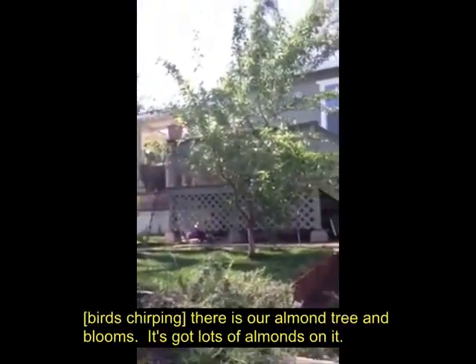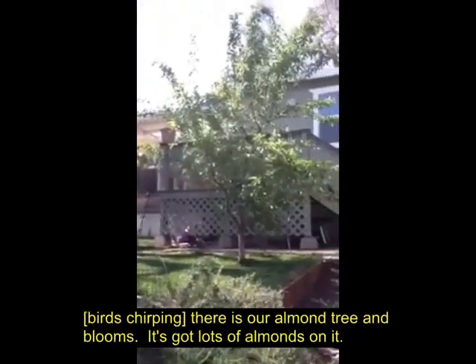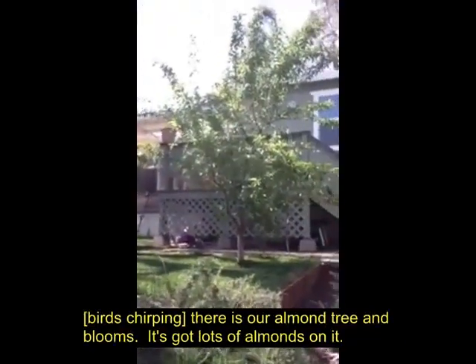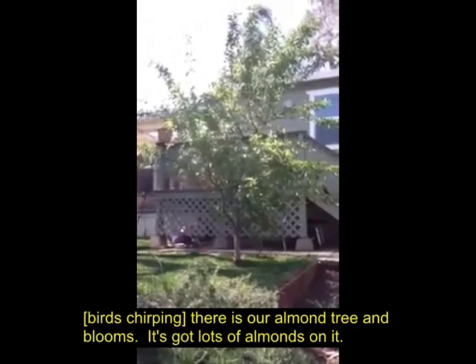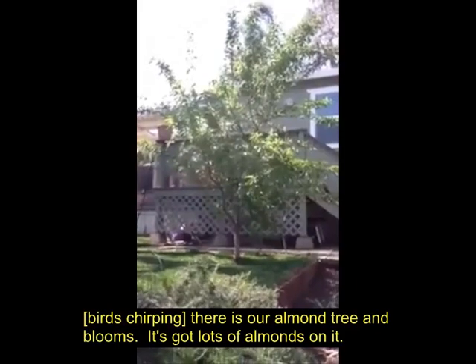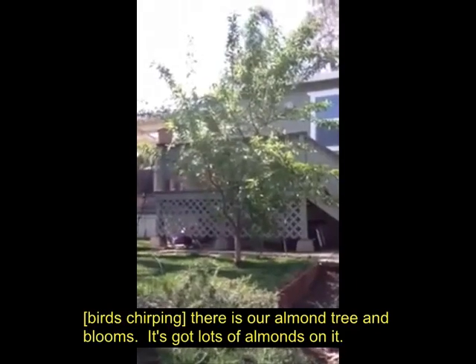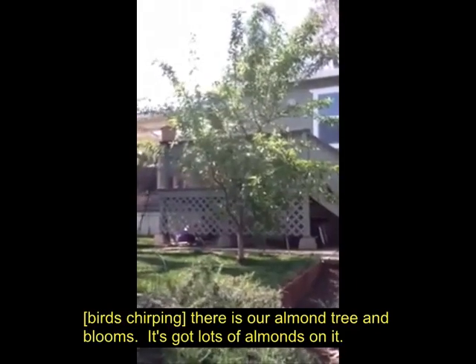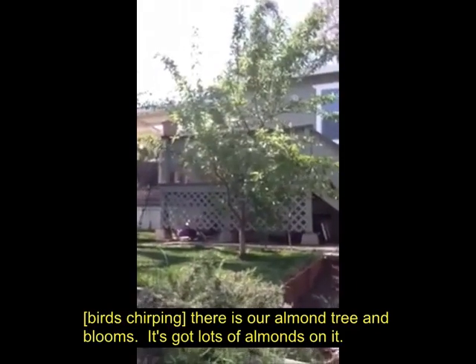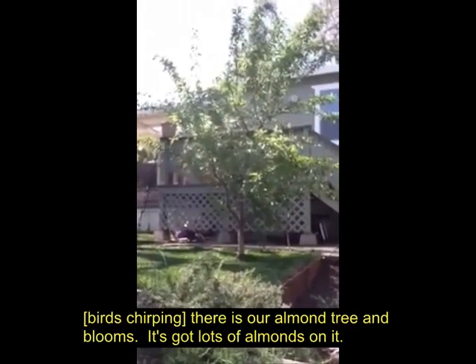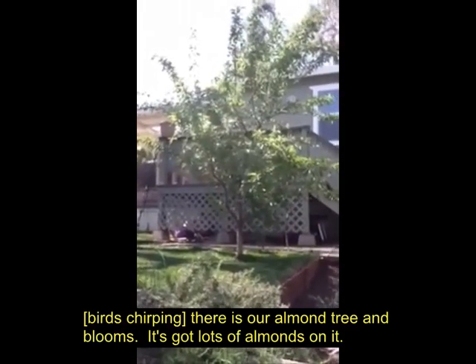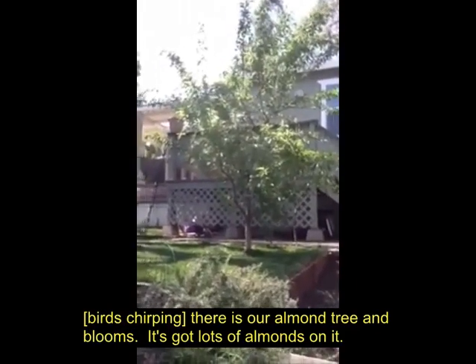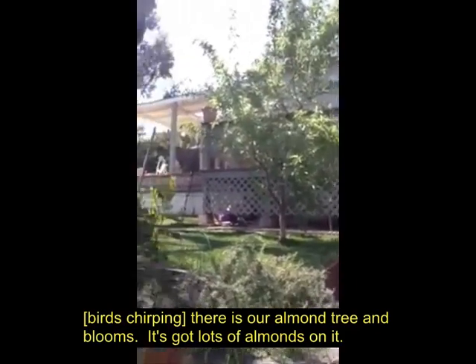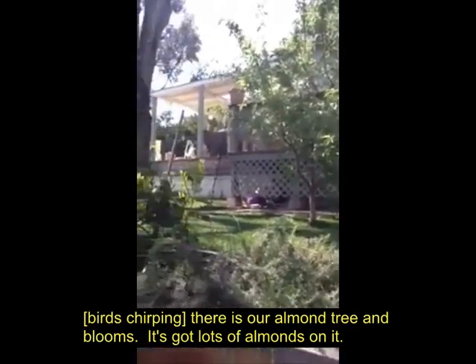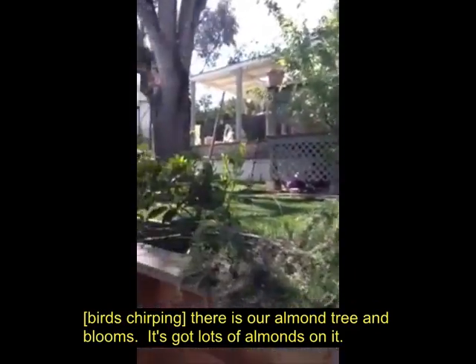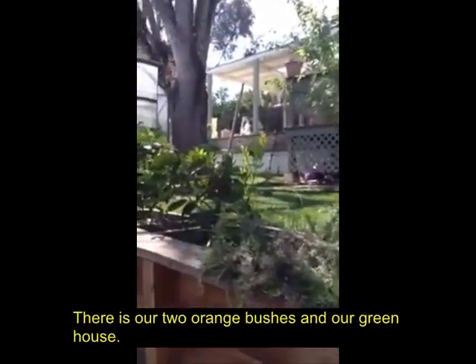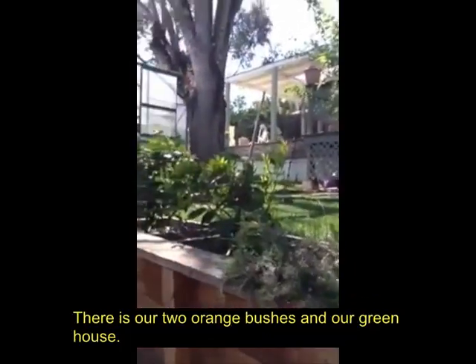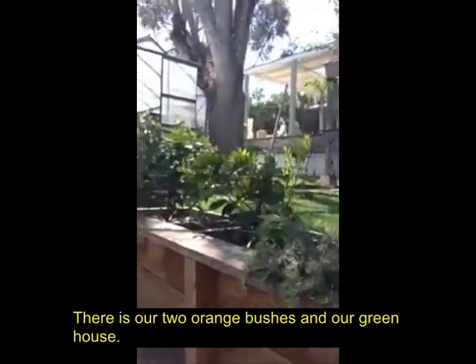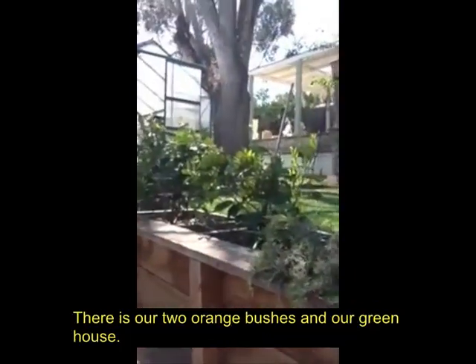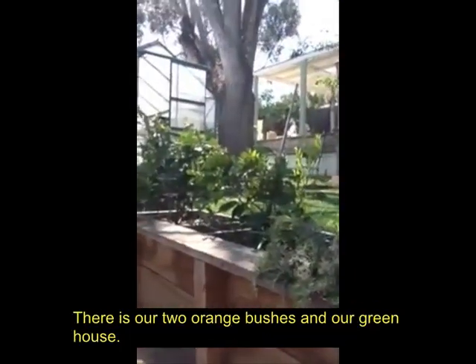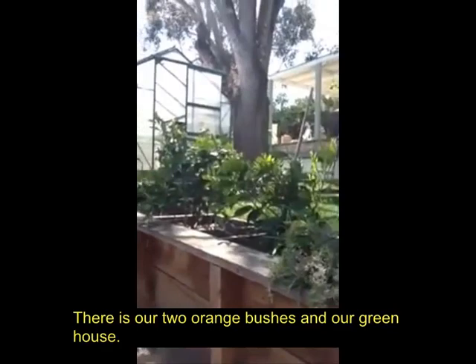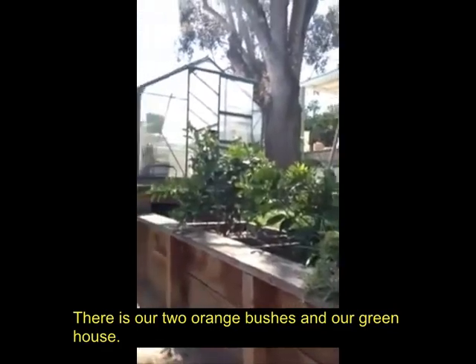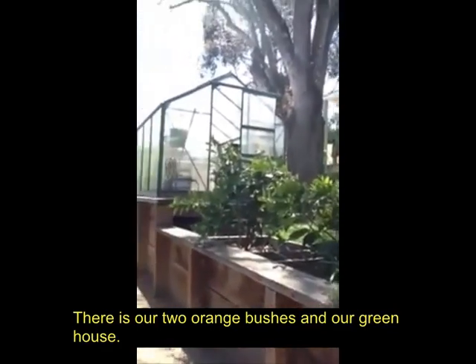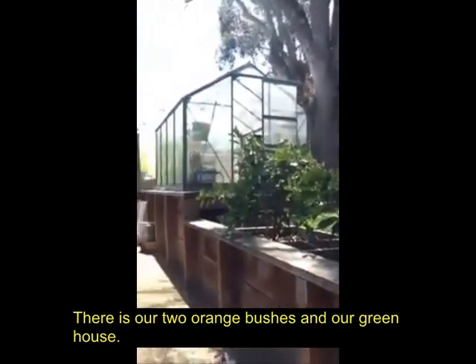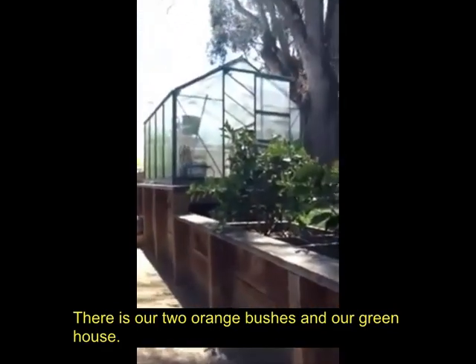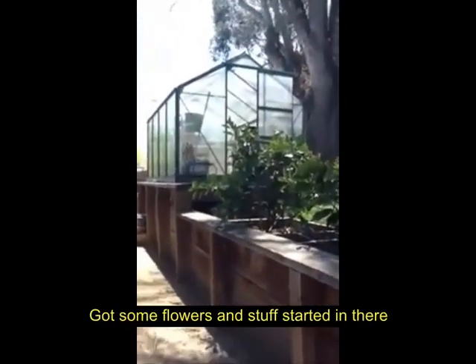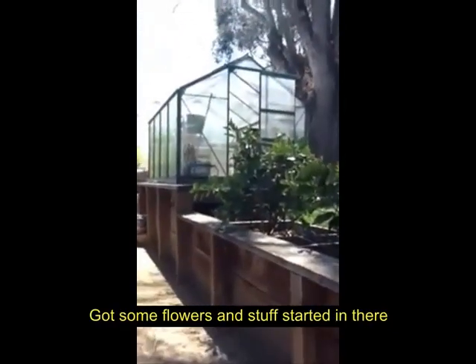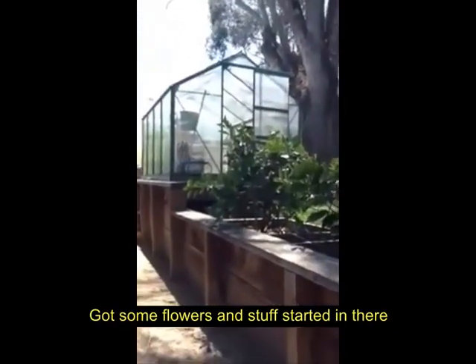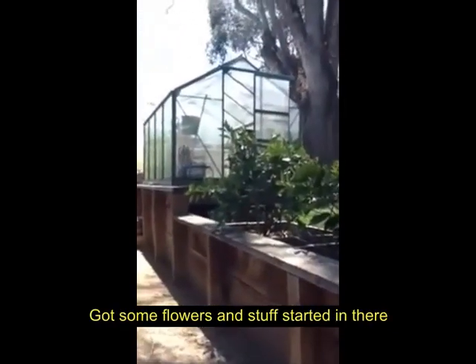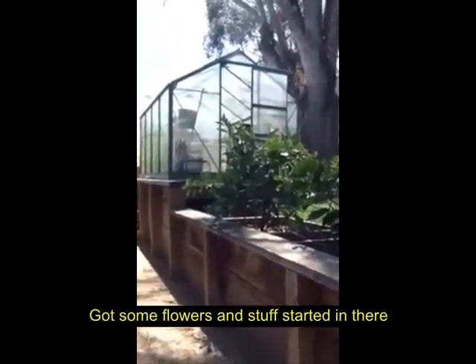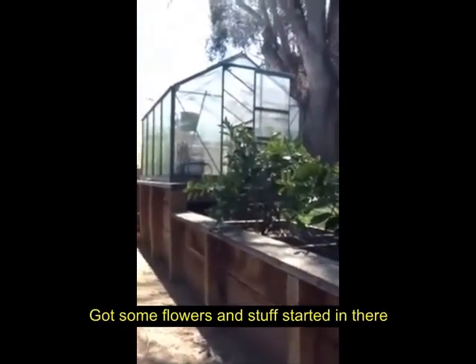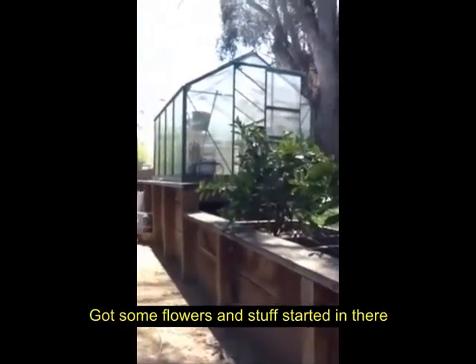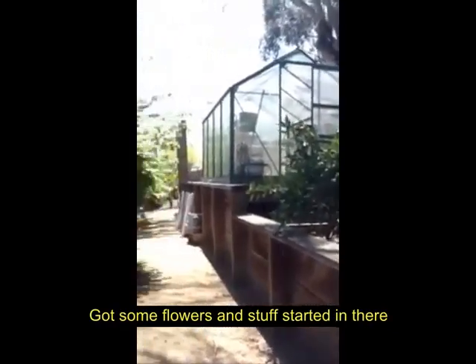There's our almond tree in bloom — it's got lots of almonds on it. There's our two orange bushes in our greenhouse. Got some flowers and stuff started in there.